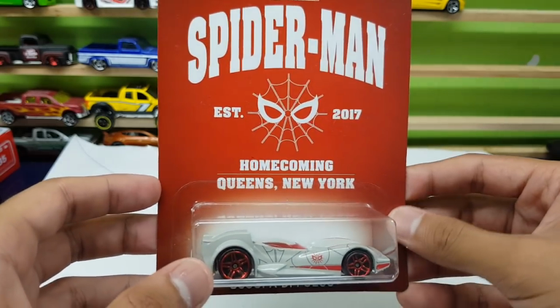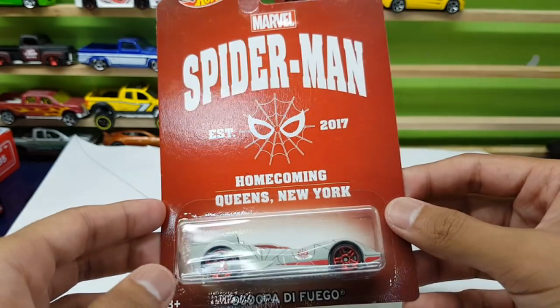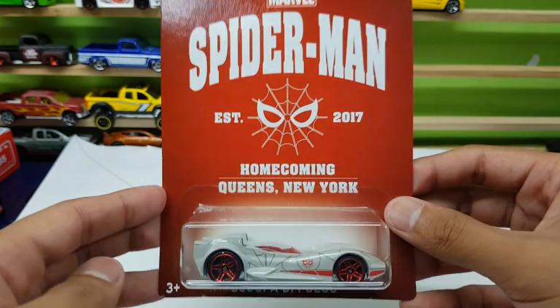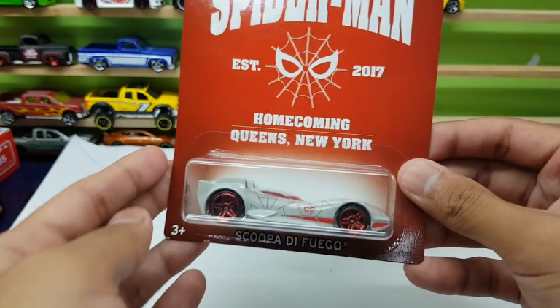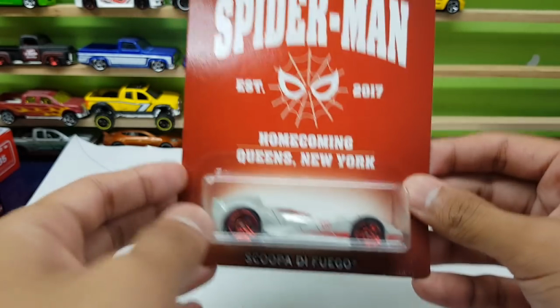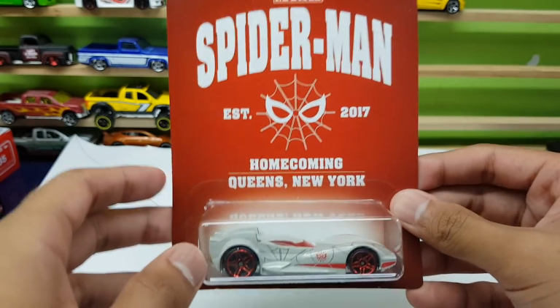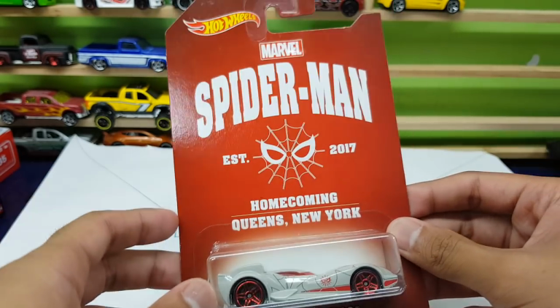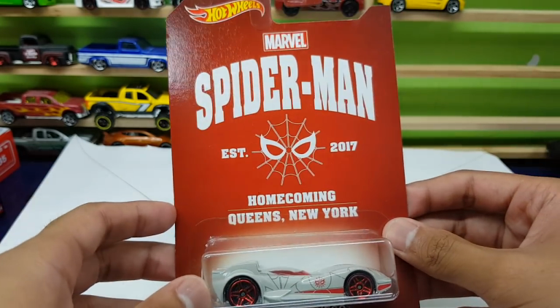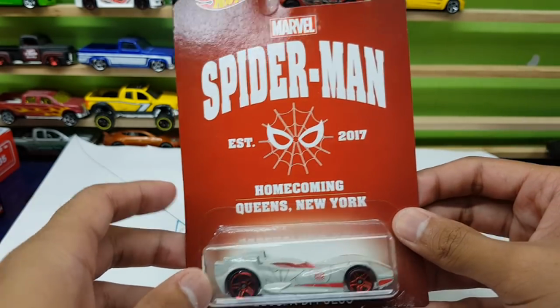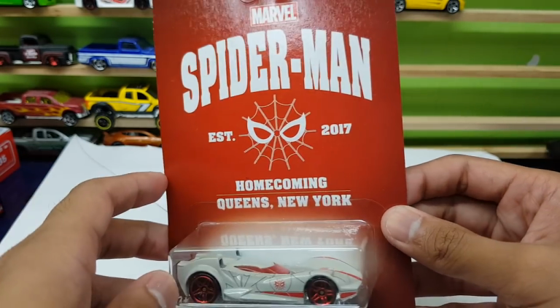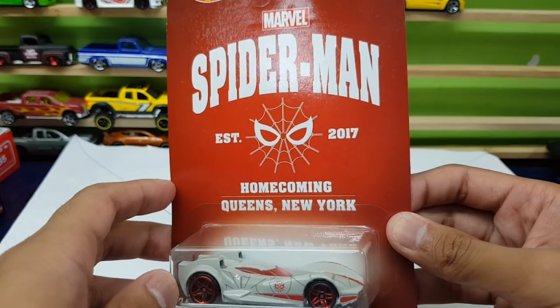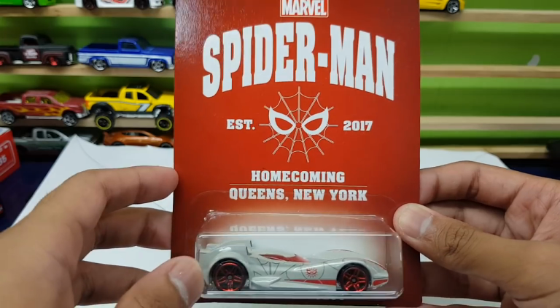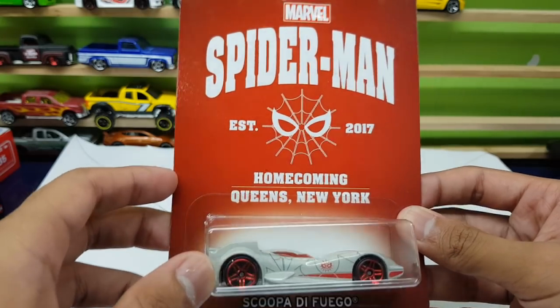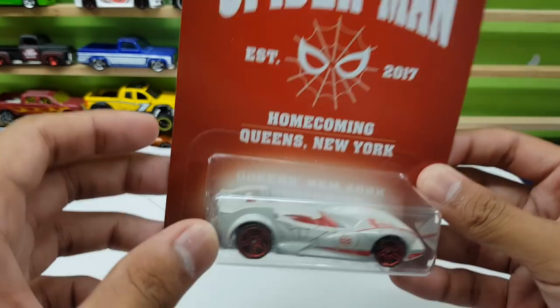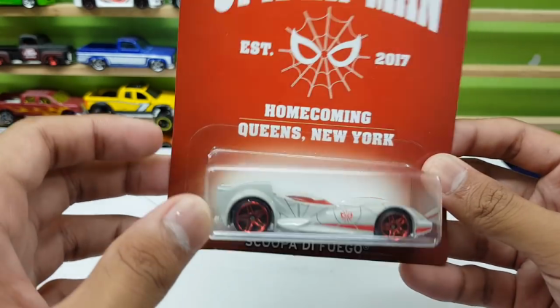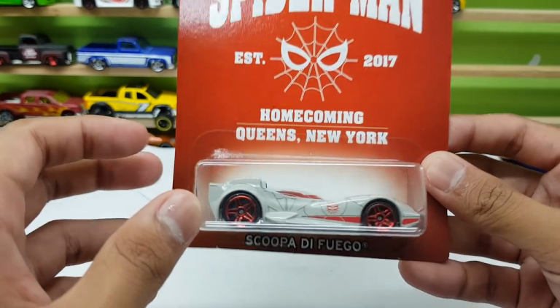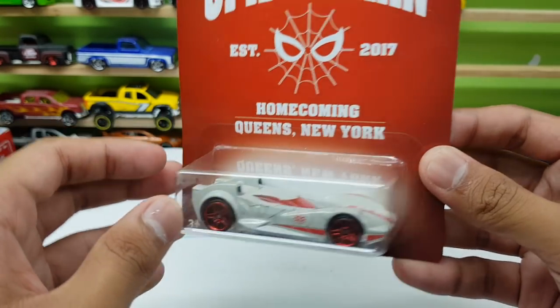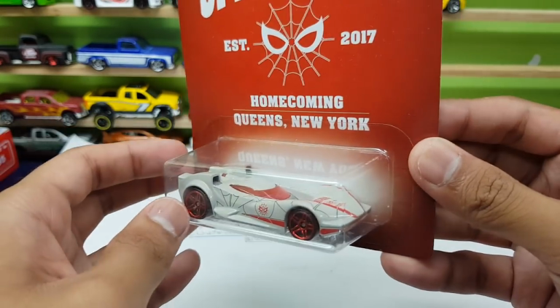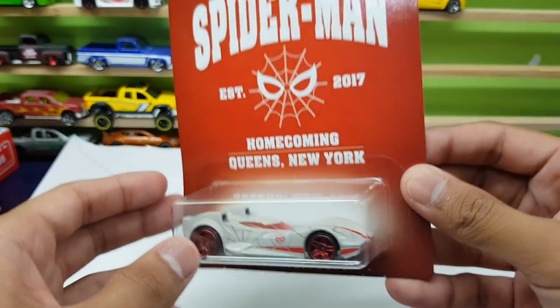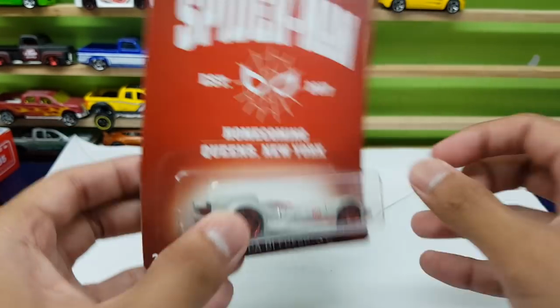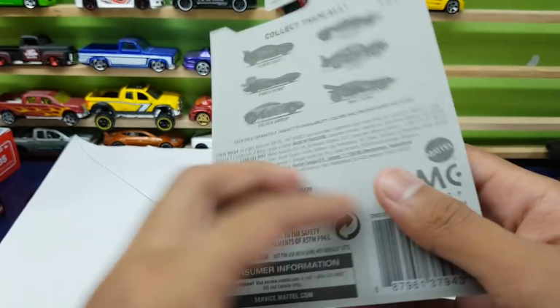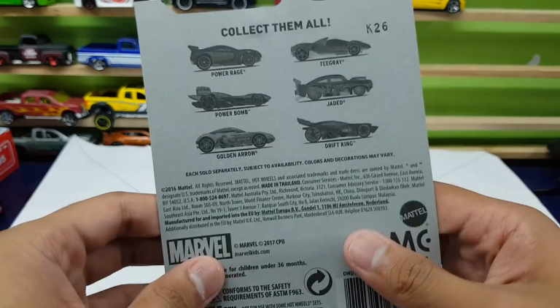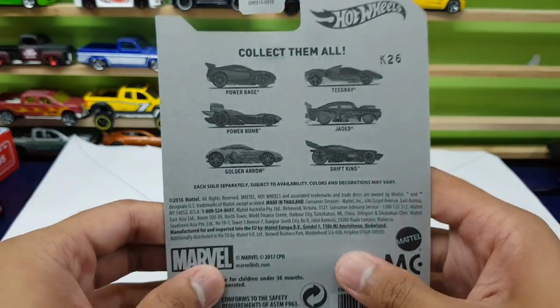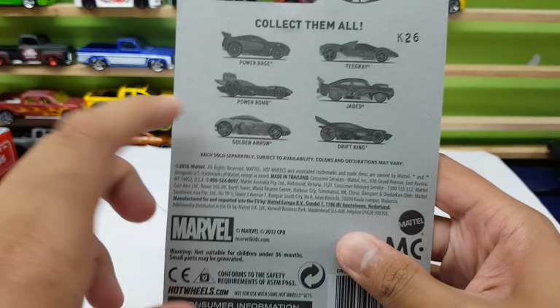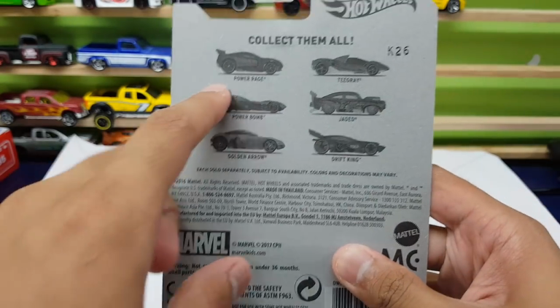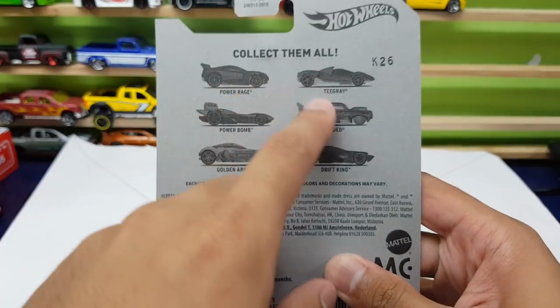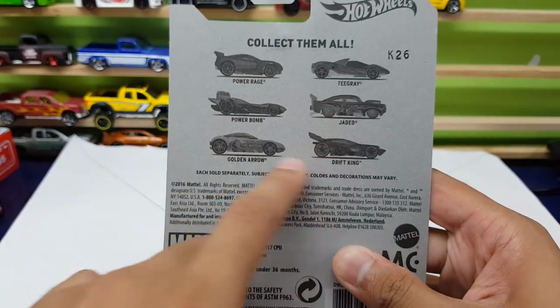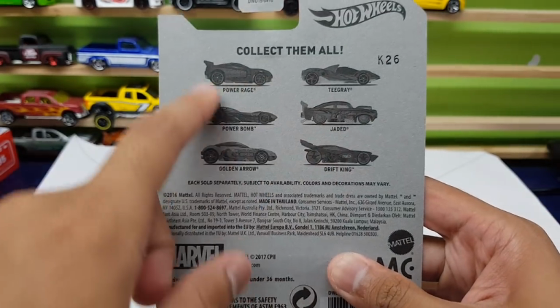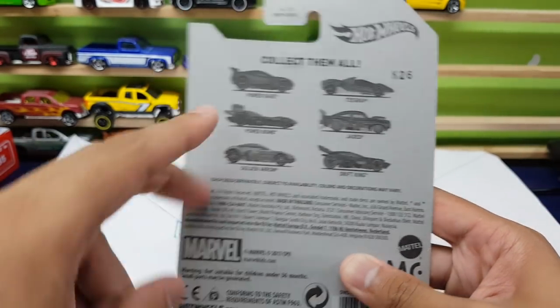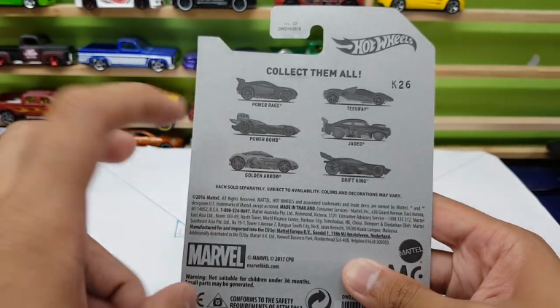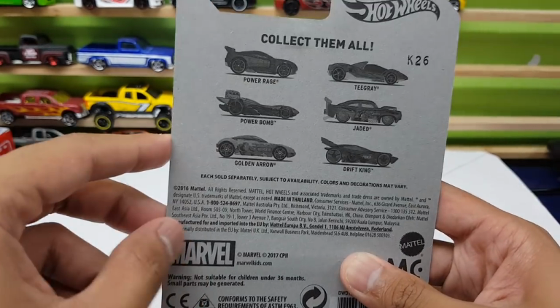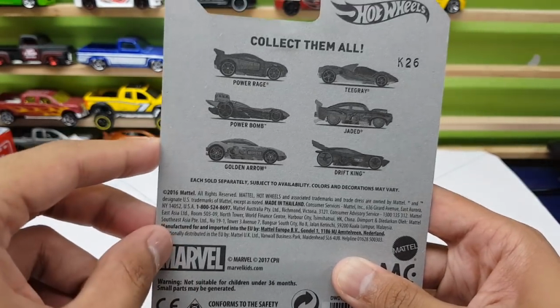What you're looking at right now is one of the cars from the Spider-Man series for 2017/2018. Check this out — these are all the cars technically for the series.